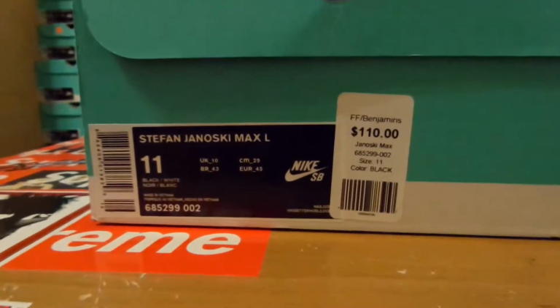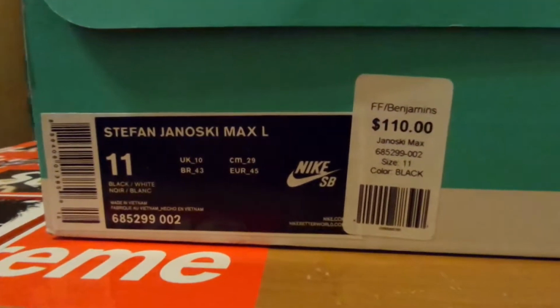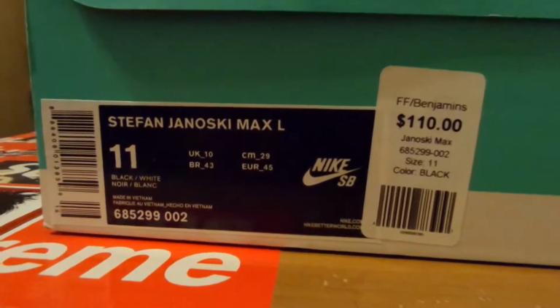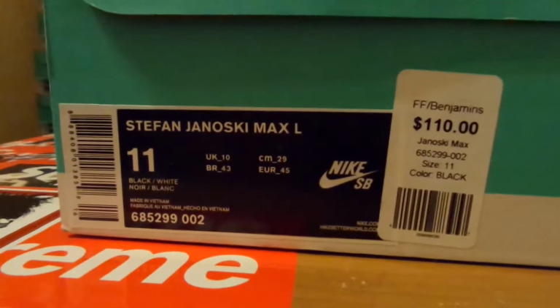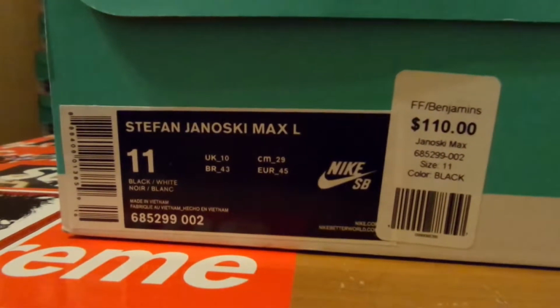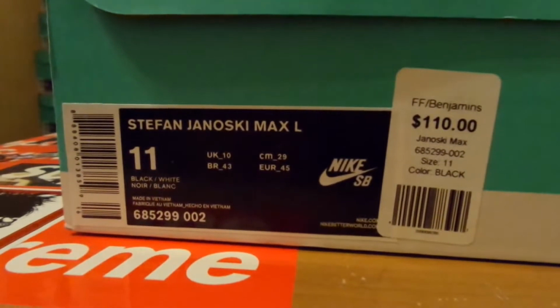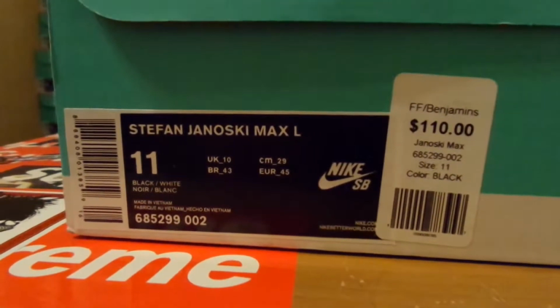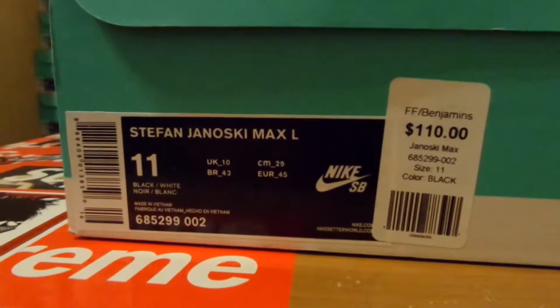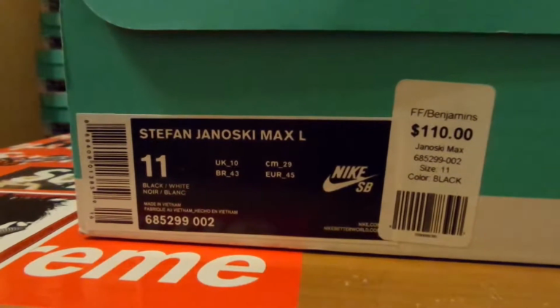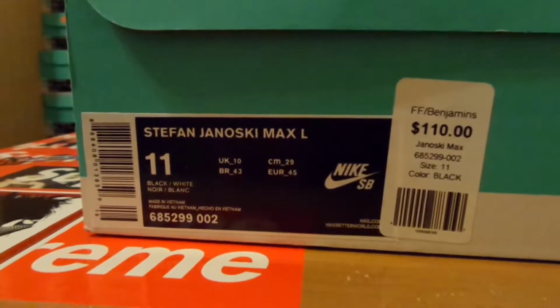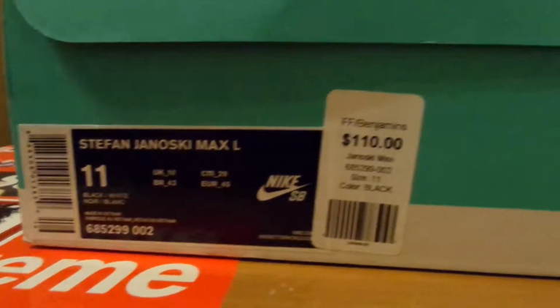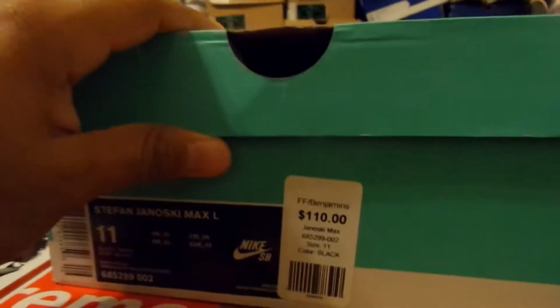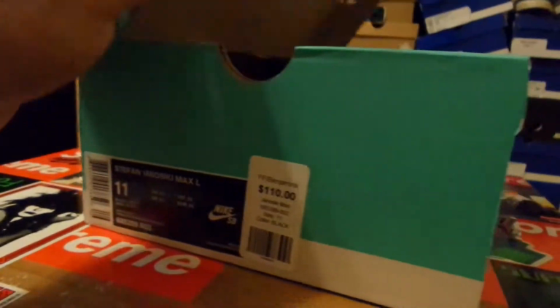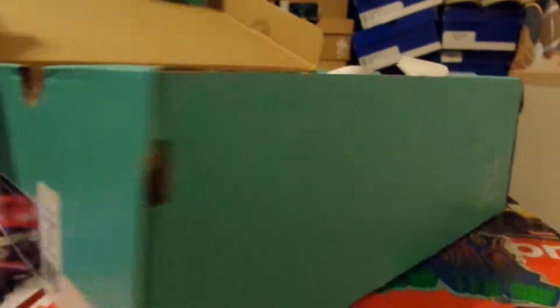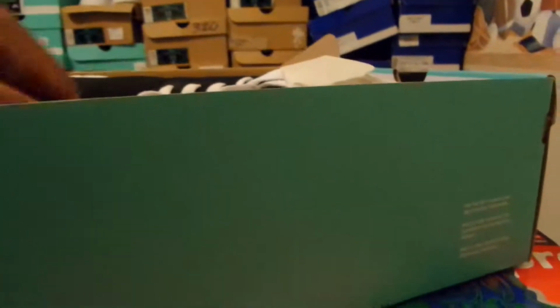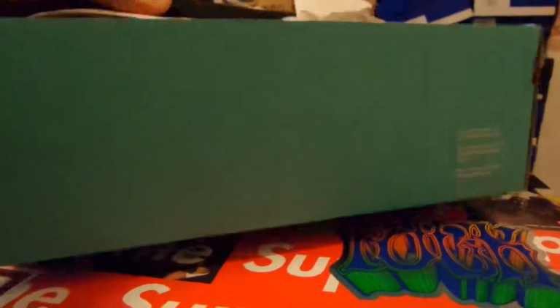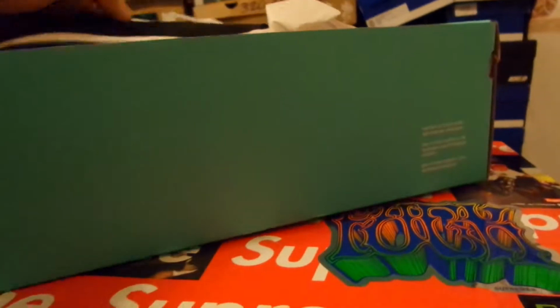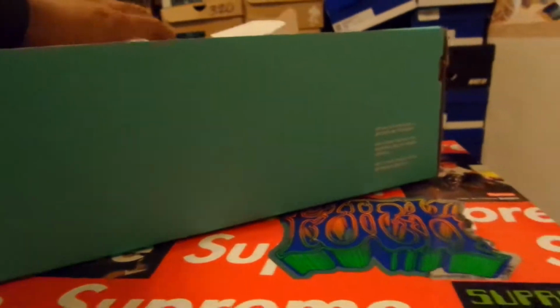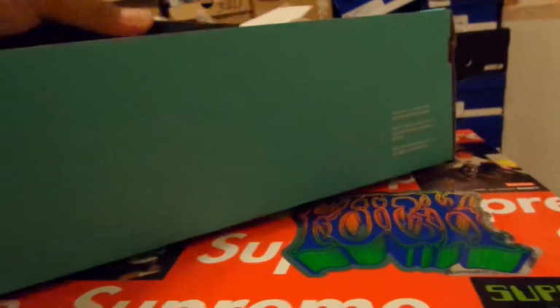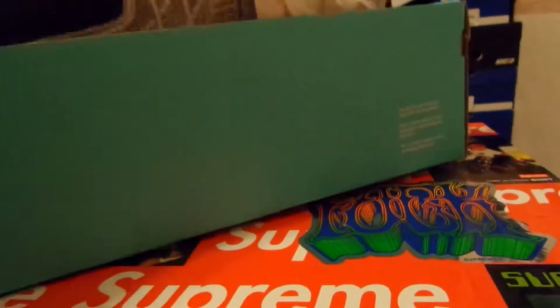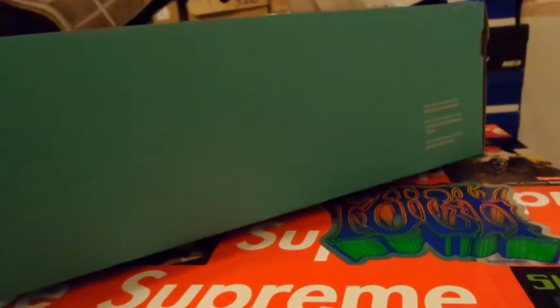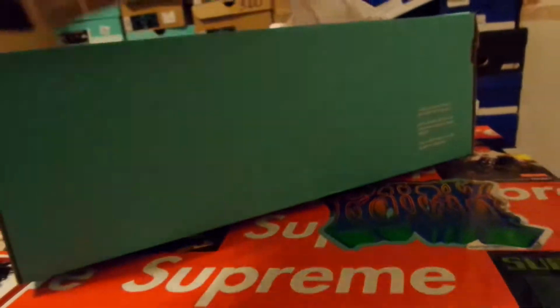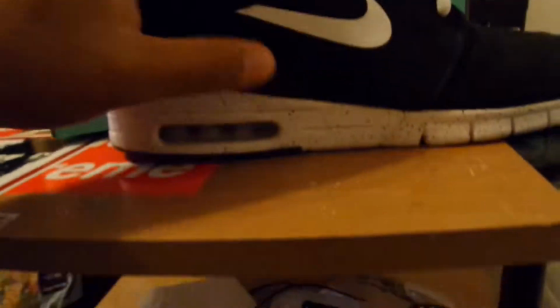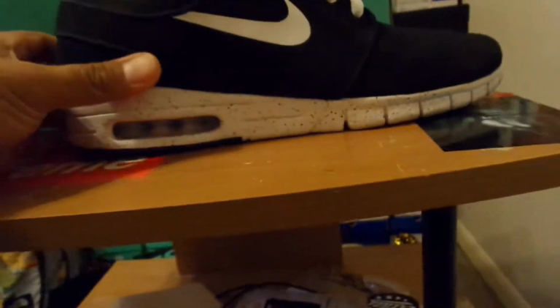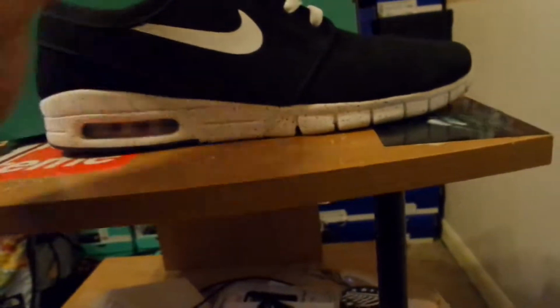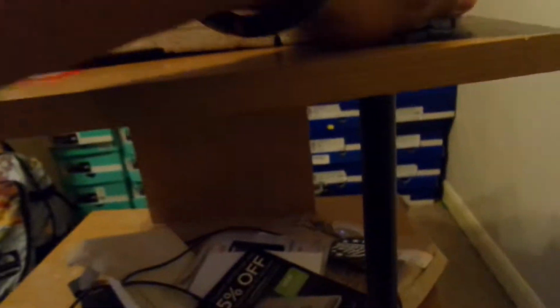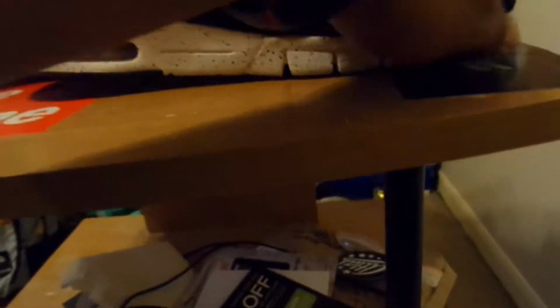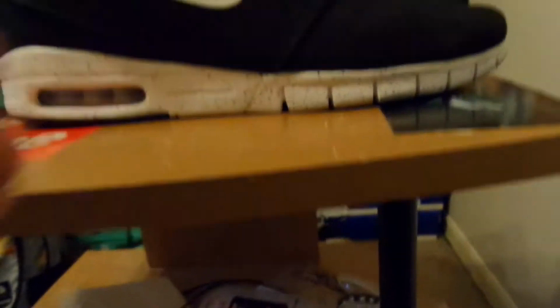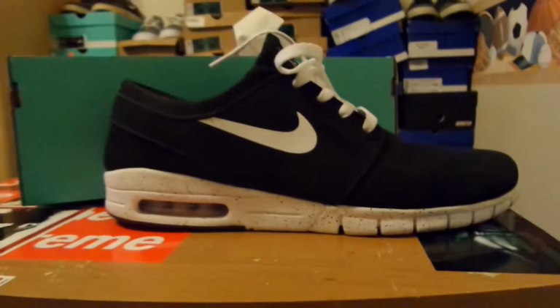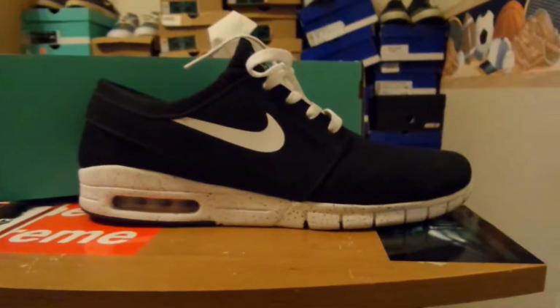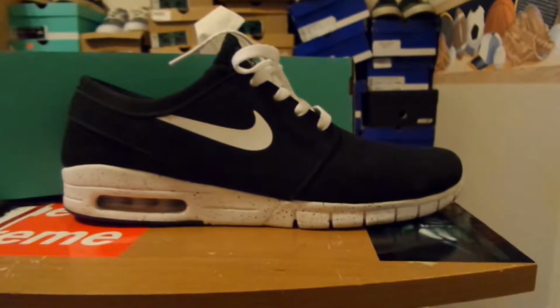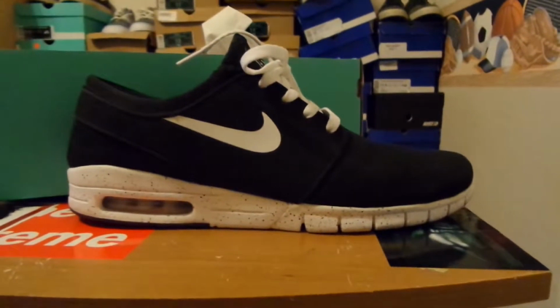This one is for the Stefan Janoski Max L, which is the black white suede. They've been worn since I've gotten them and they've held up alright. I've worn them for like the past two weeks.